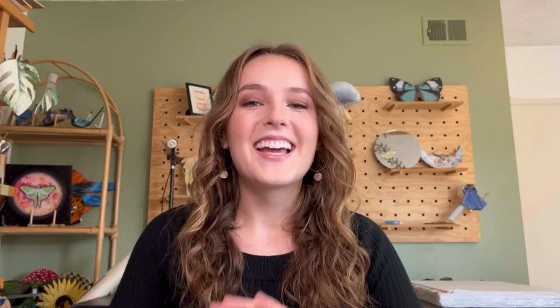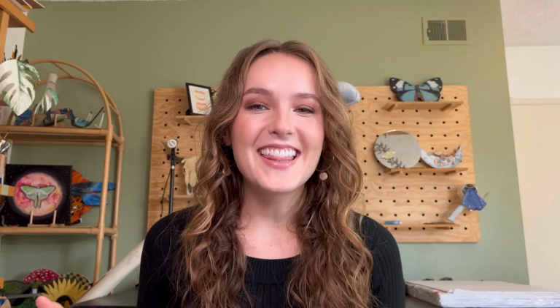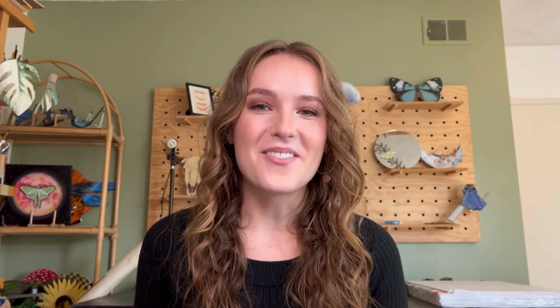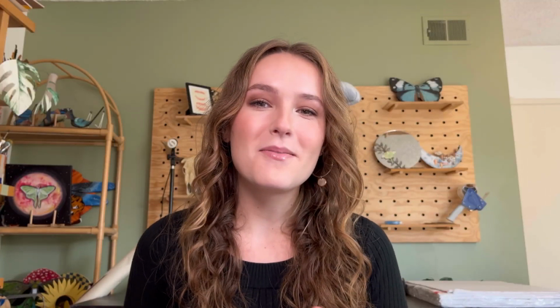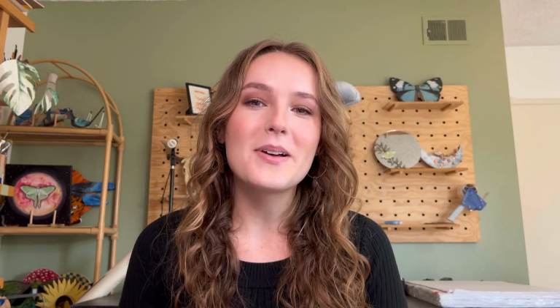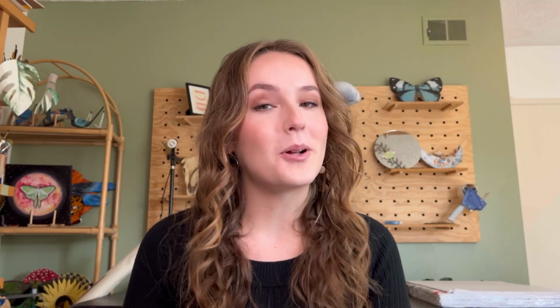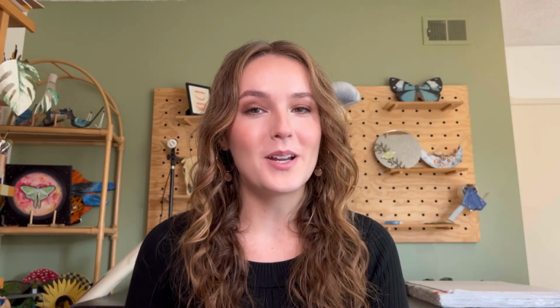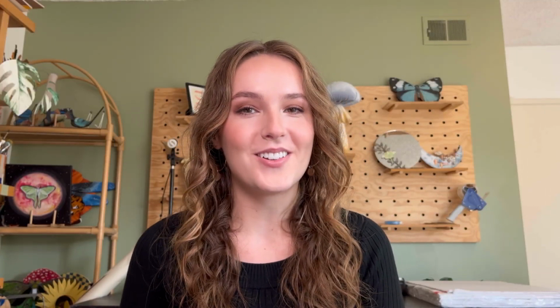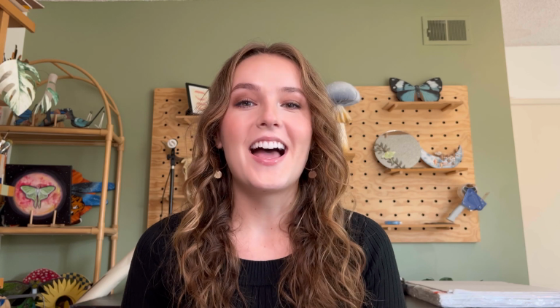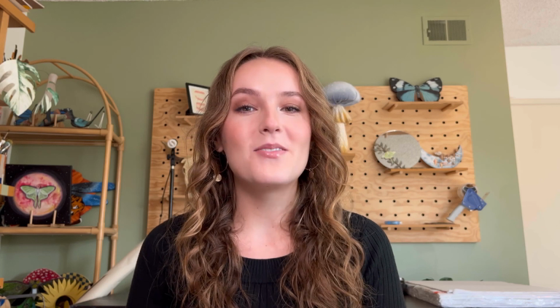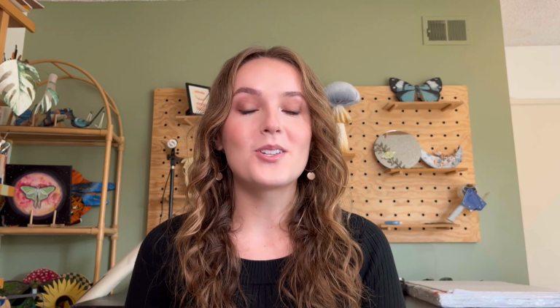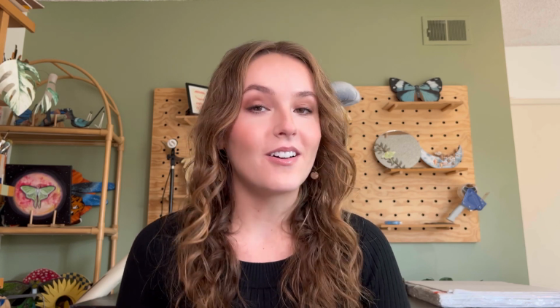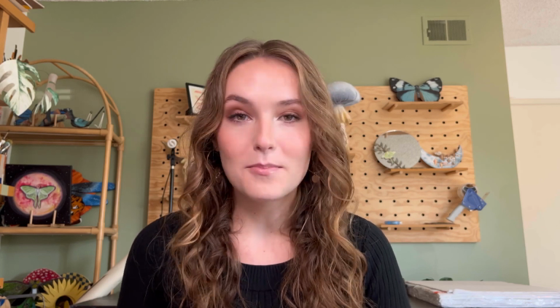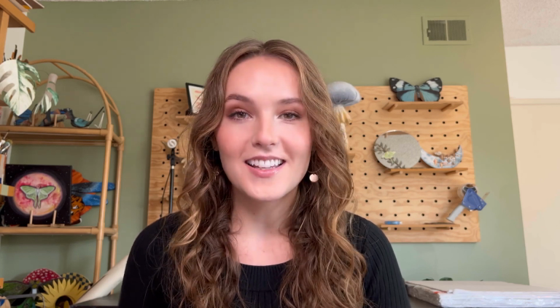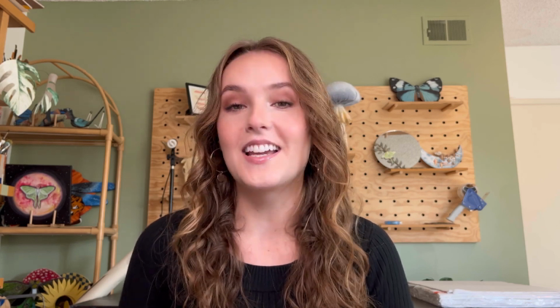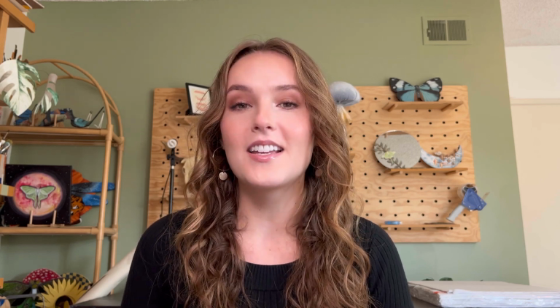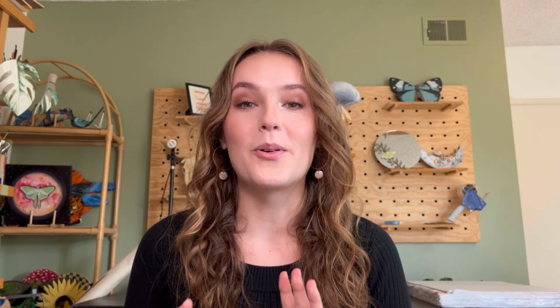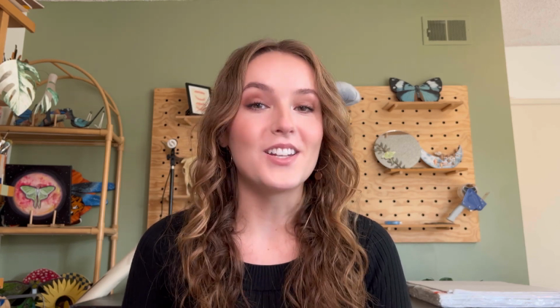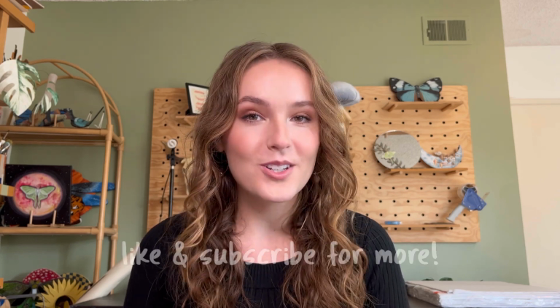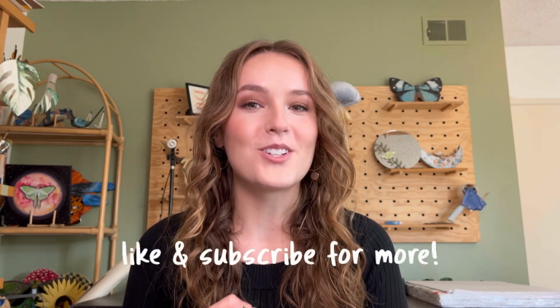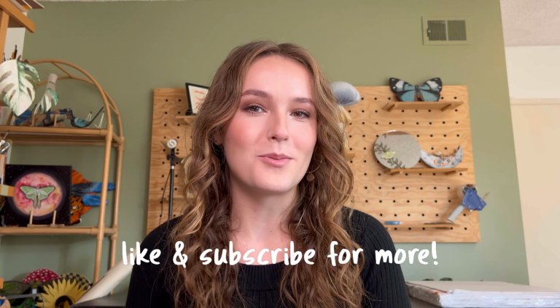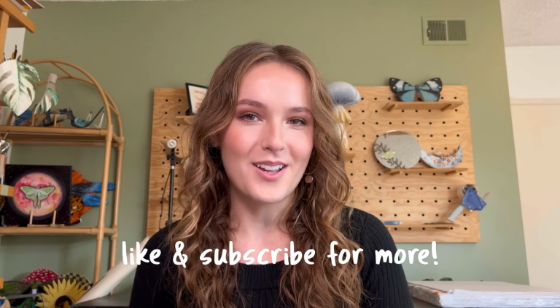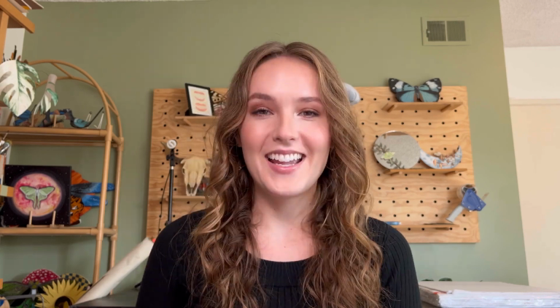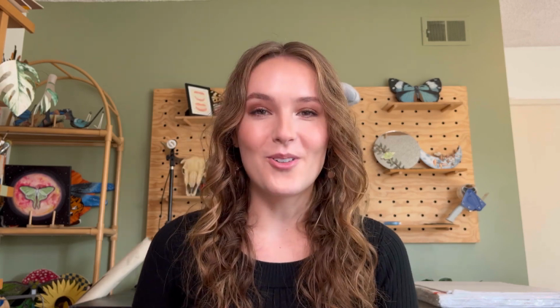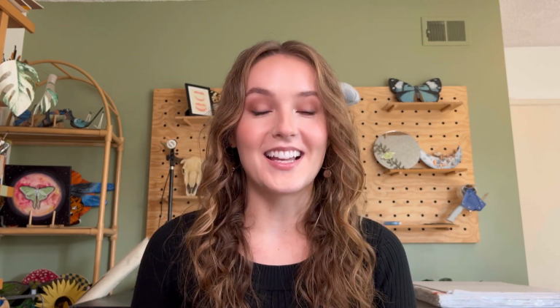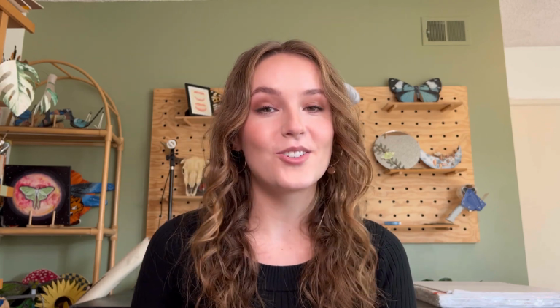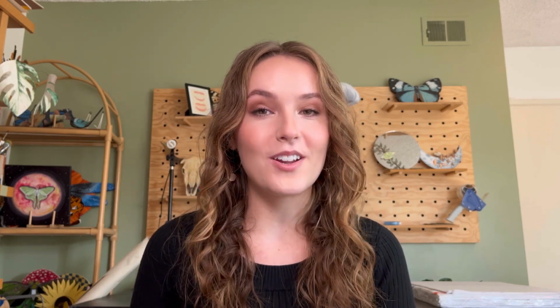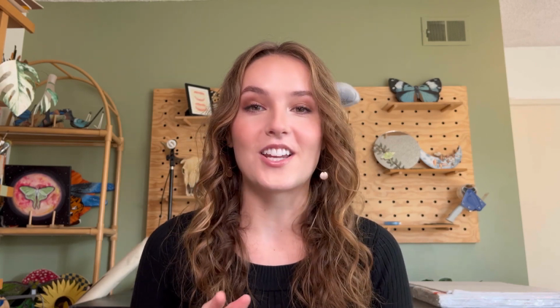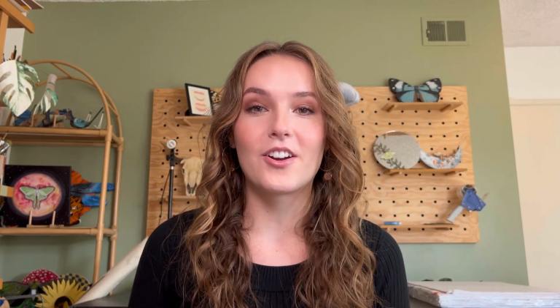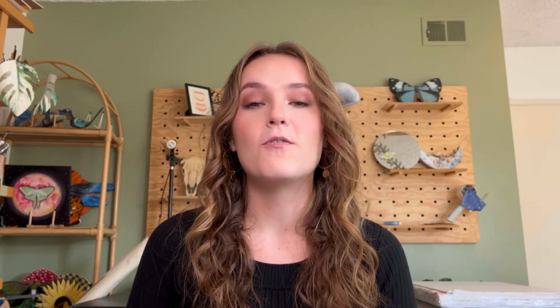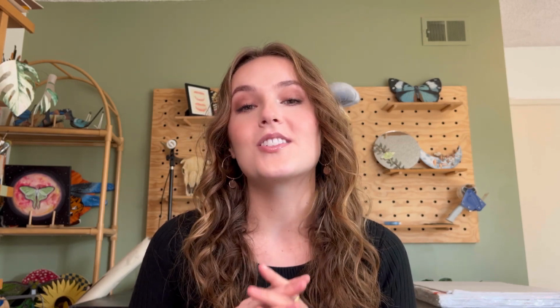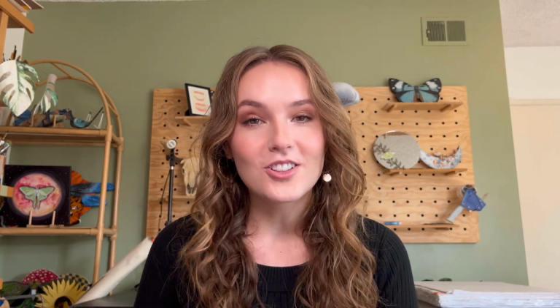Hi there, my name is Emma and welcome to my channel. I make videos on art, upcycling, and DIYs, so if that interests you, make sure you subscribe. I have been wanting a laser engraver and cutter for such a long time.